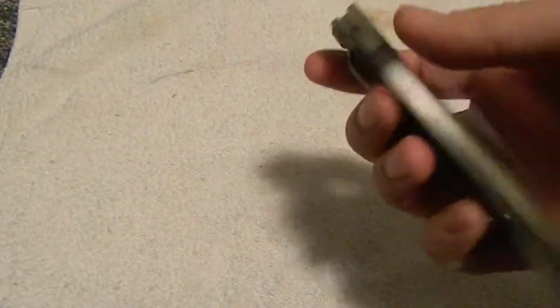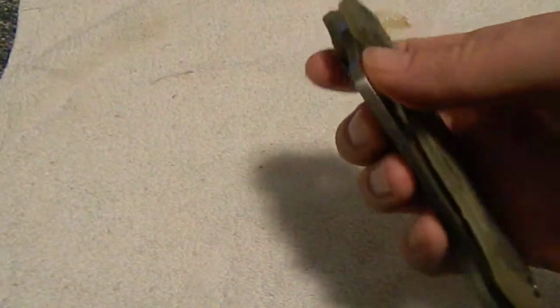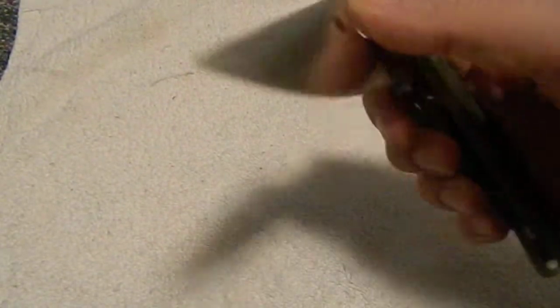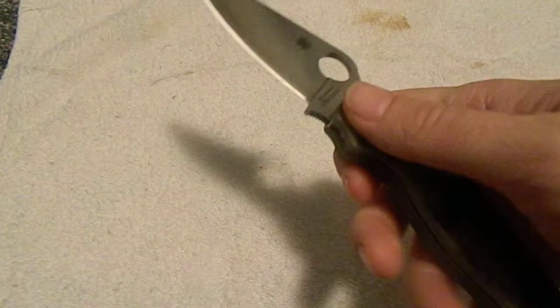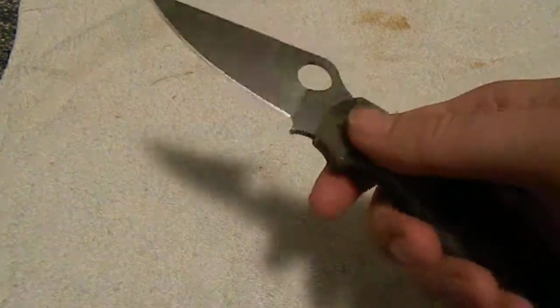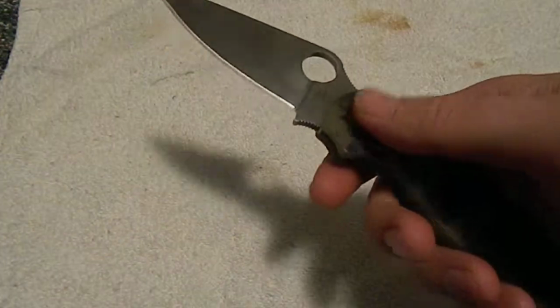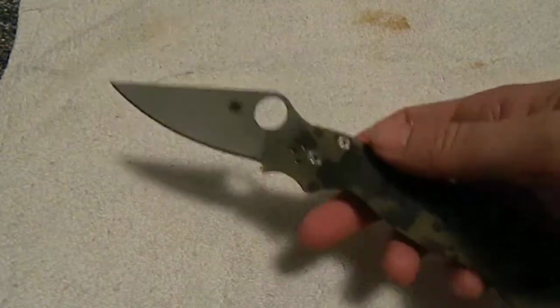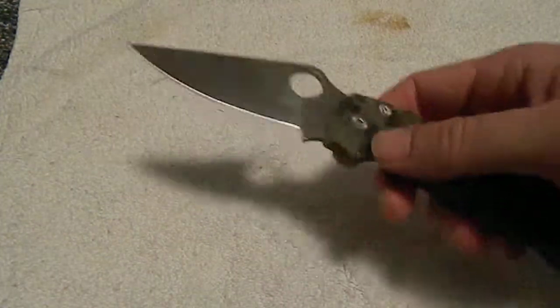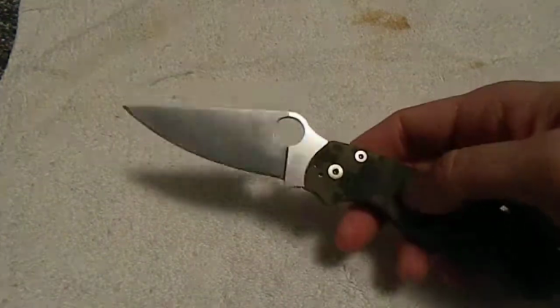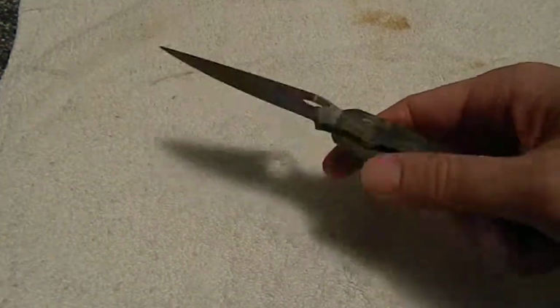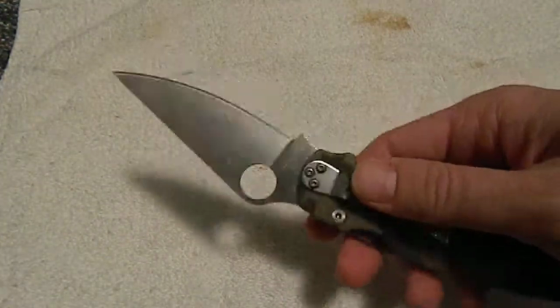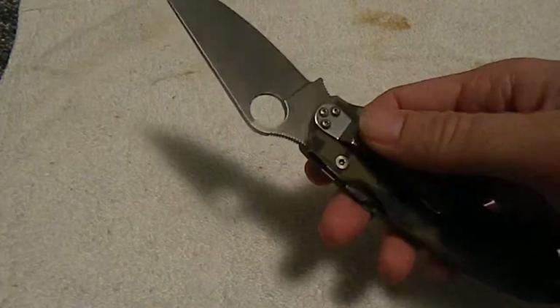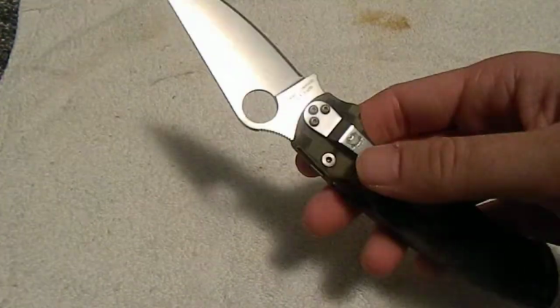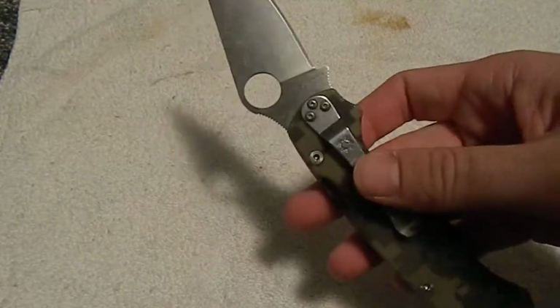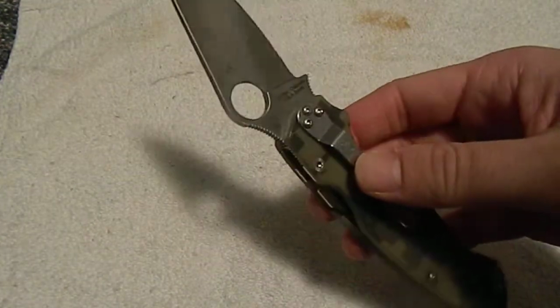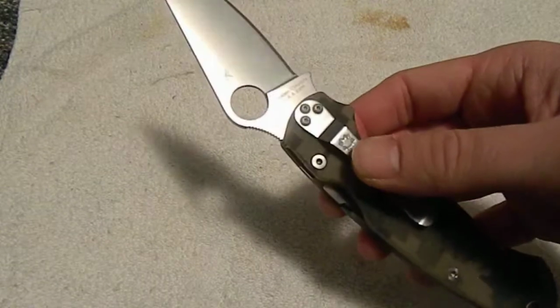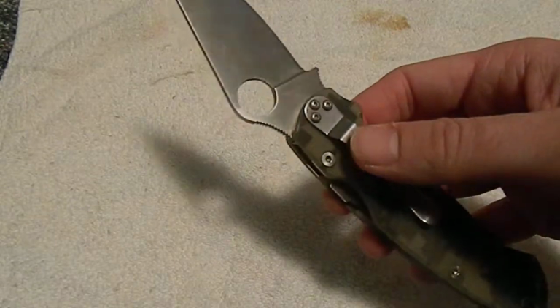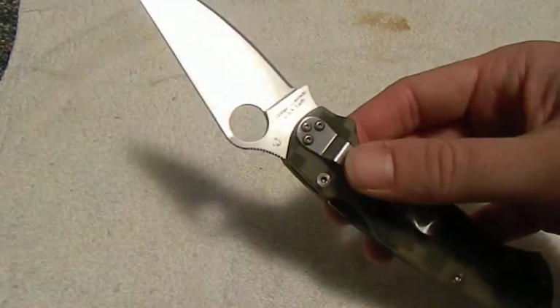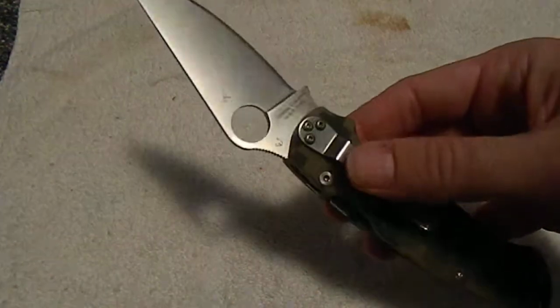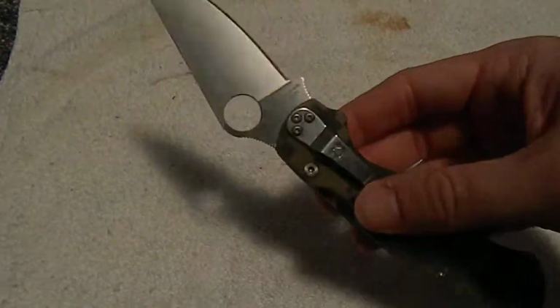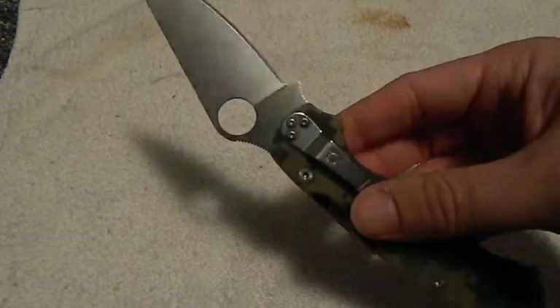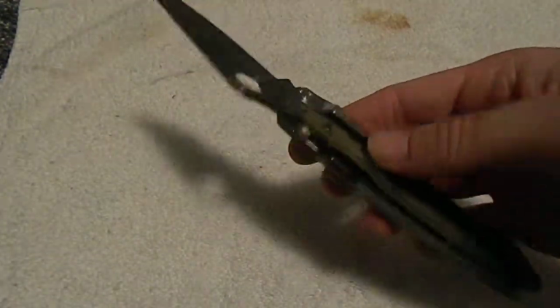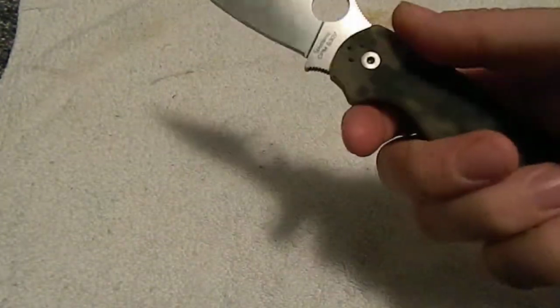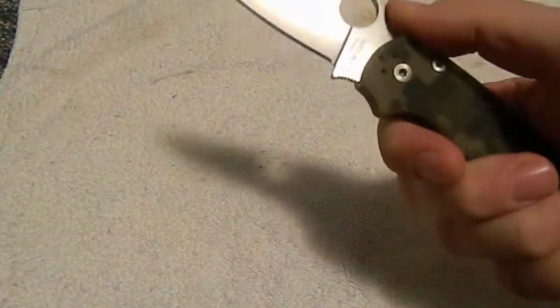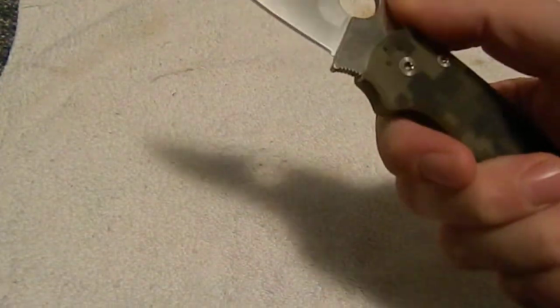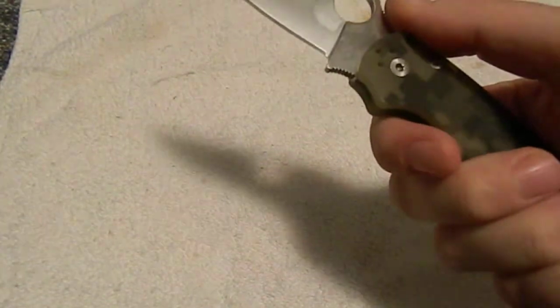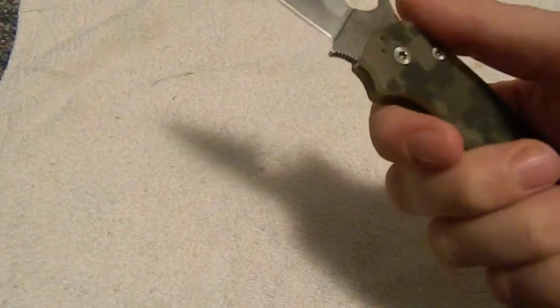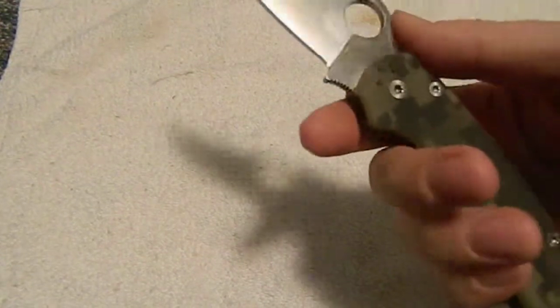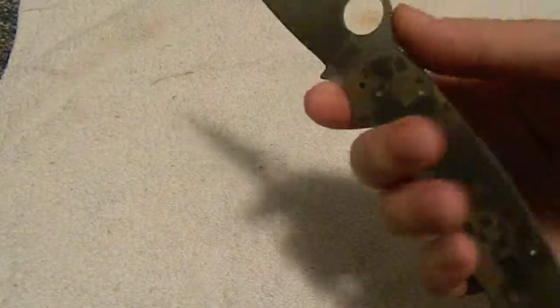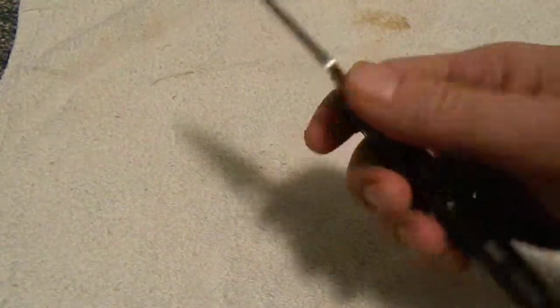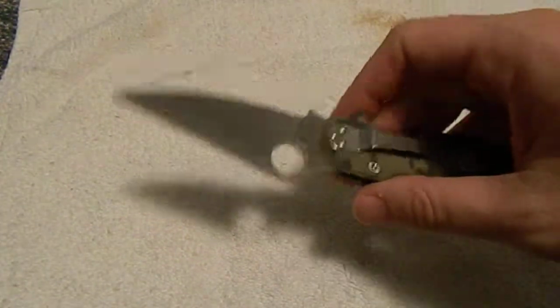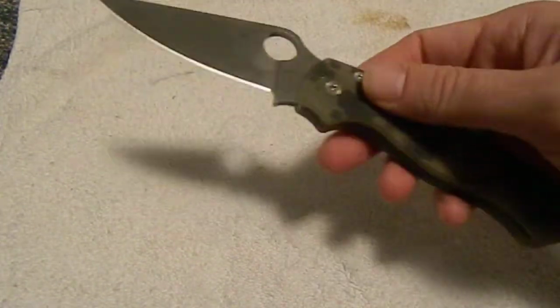The hardness on this is pretty sweet. It is going to be hard to sharpen, but if you do it yourself, once you get it to the point where you're ready to have it razor sharp, it's going to stay like that a lot longer than, say, 8CR13, which was my old Tenacious.